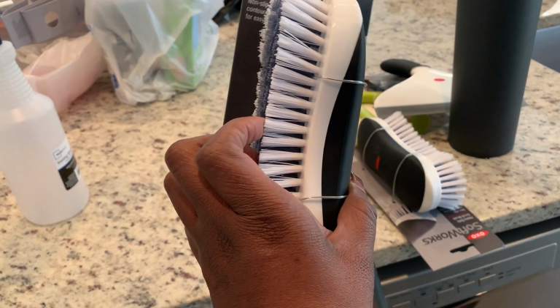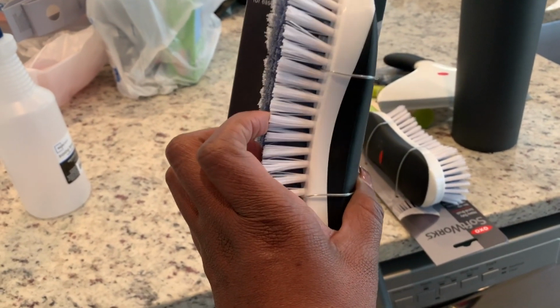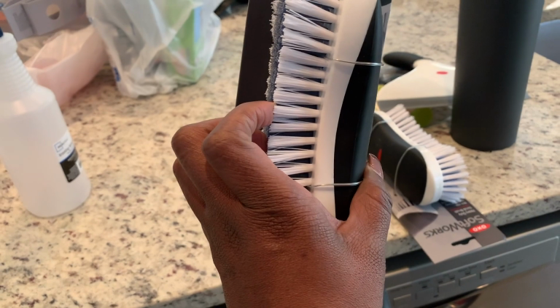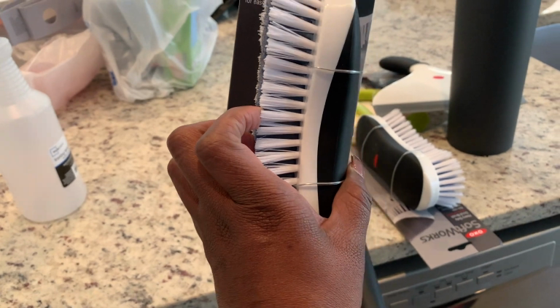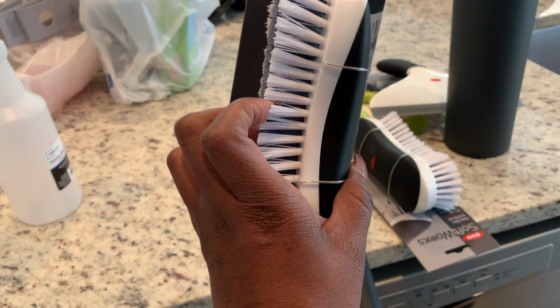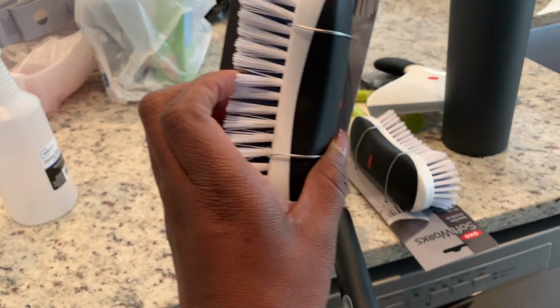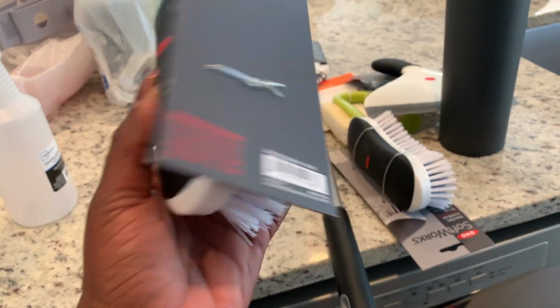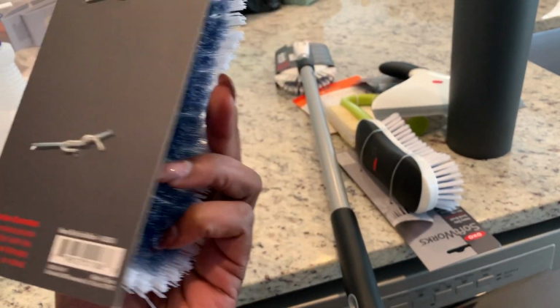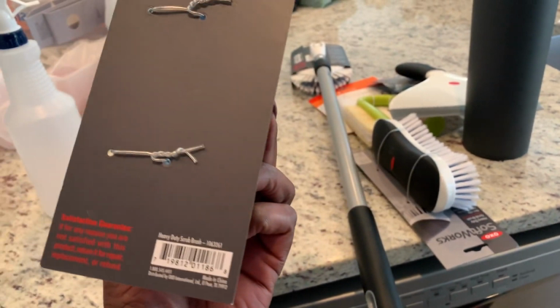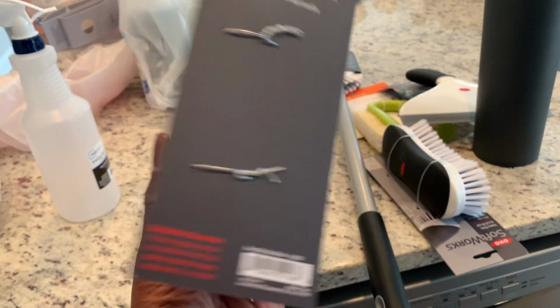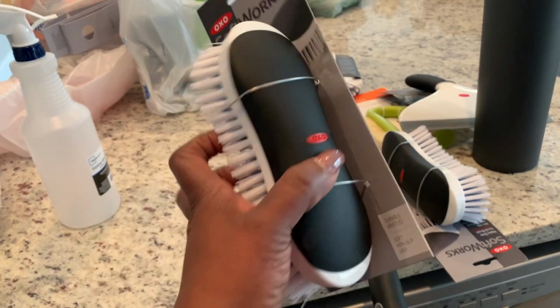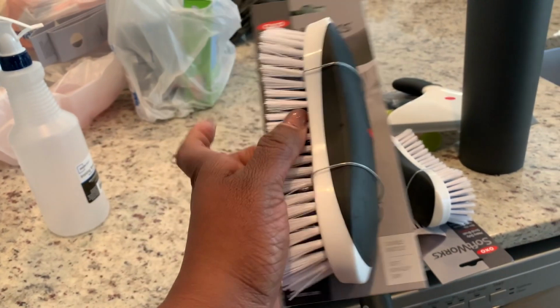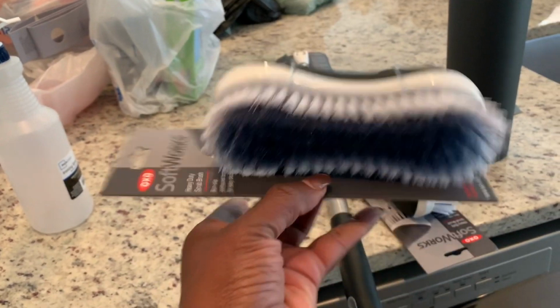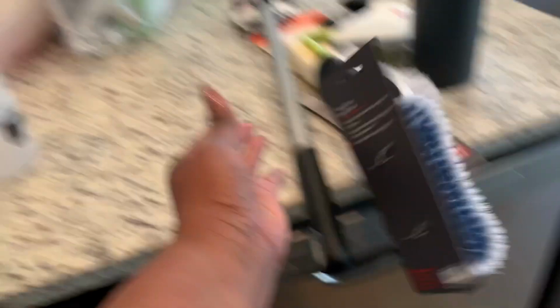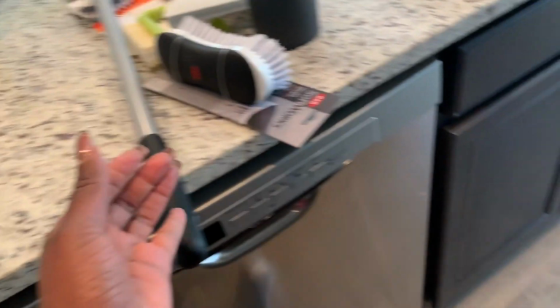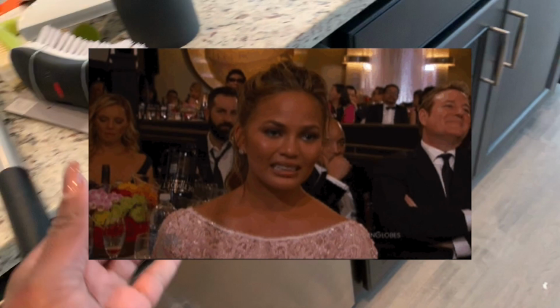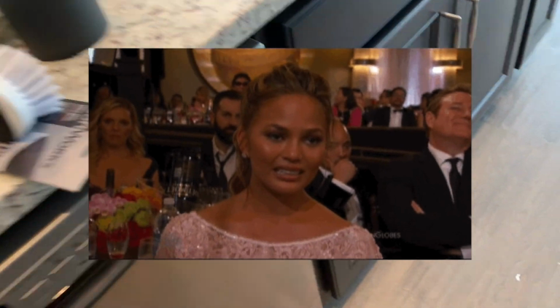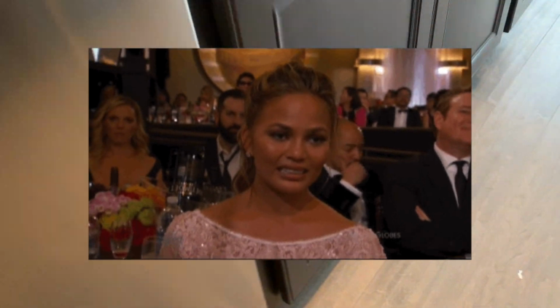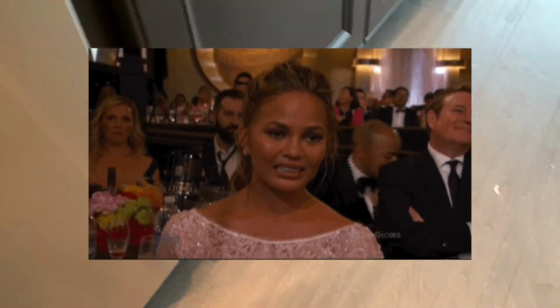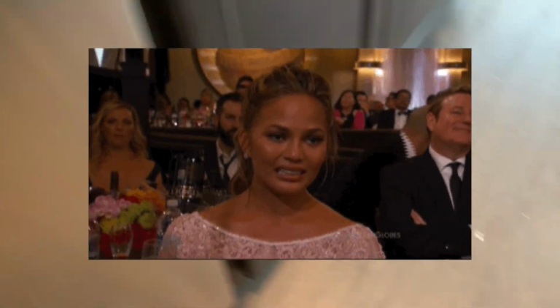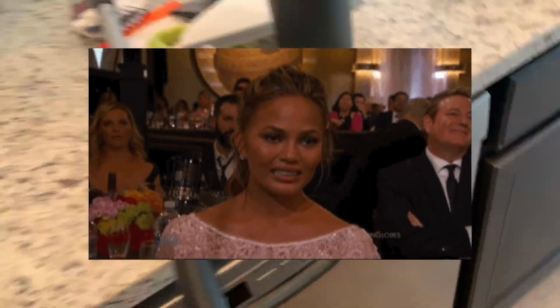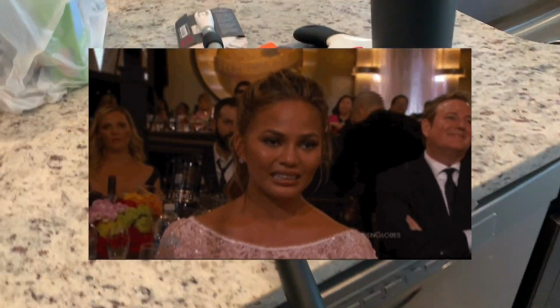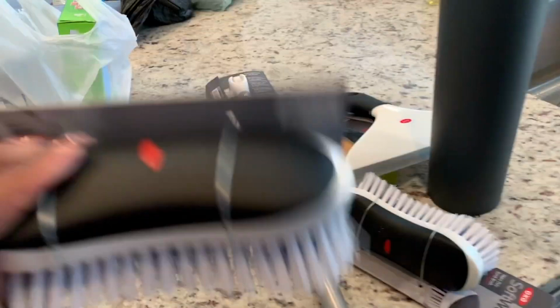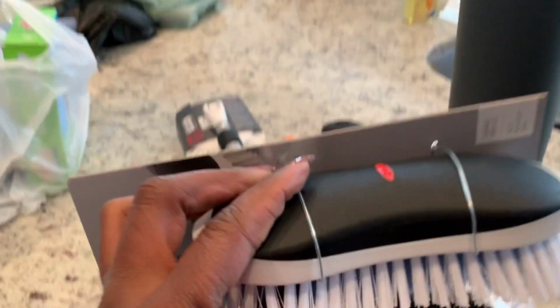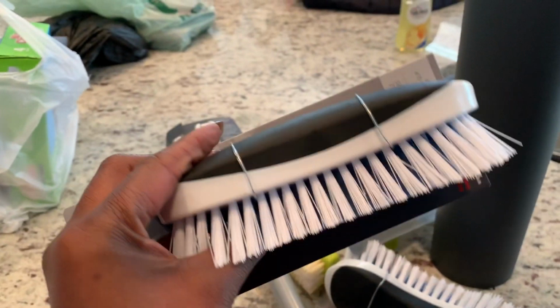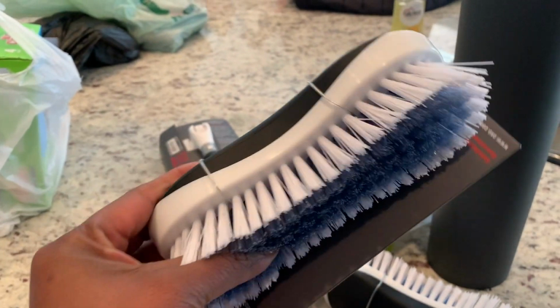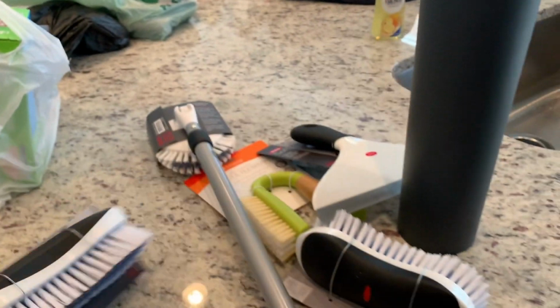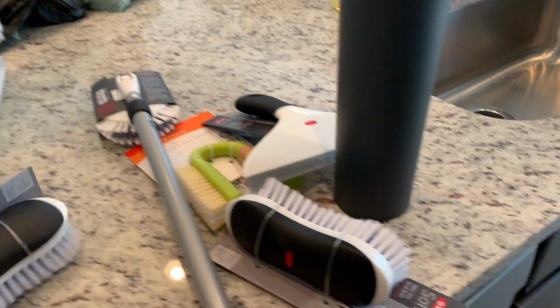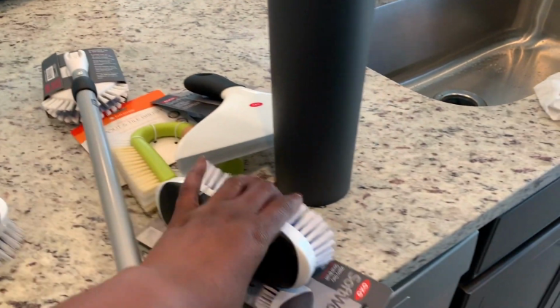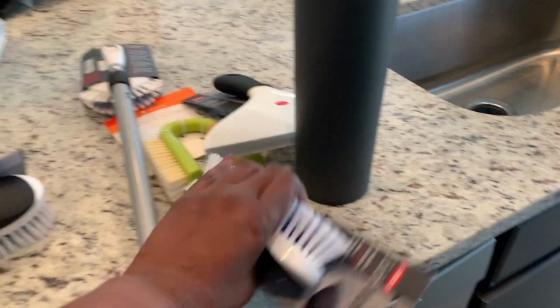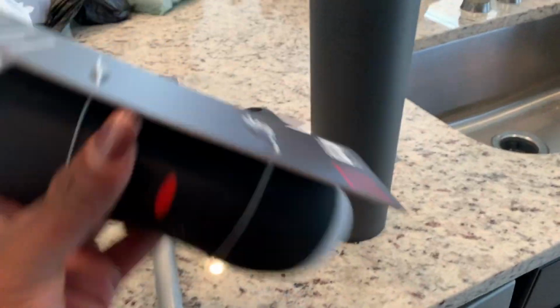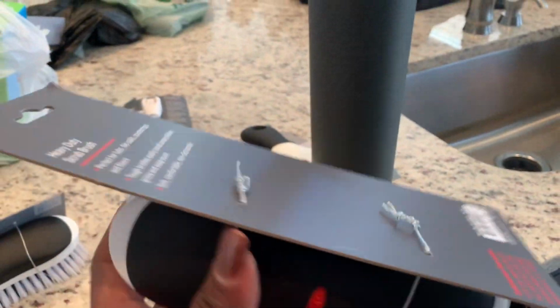It says heavy duty scrub brush, so the kids will be using this to clean their bathroom showers and tubs. I got two of those.